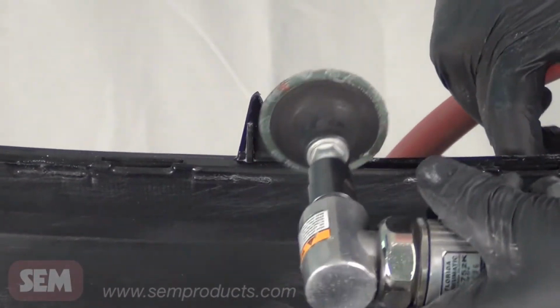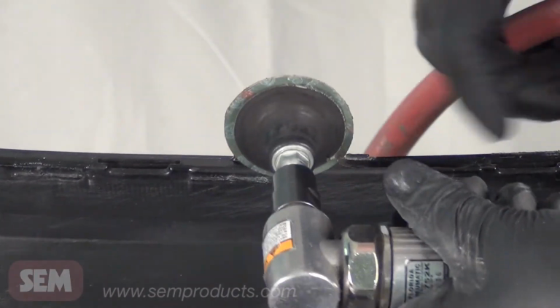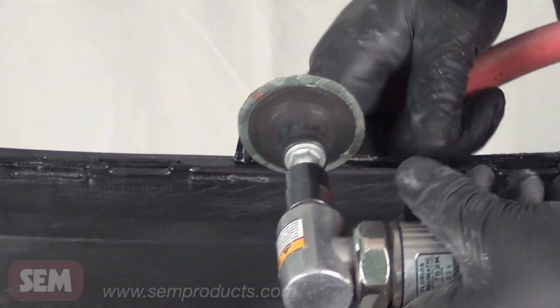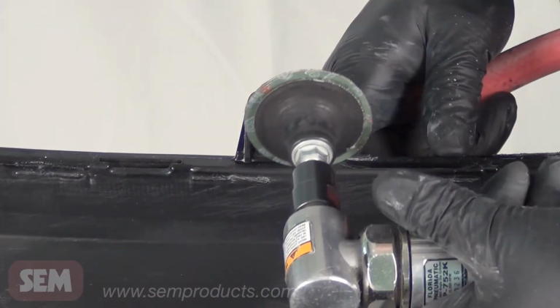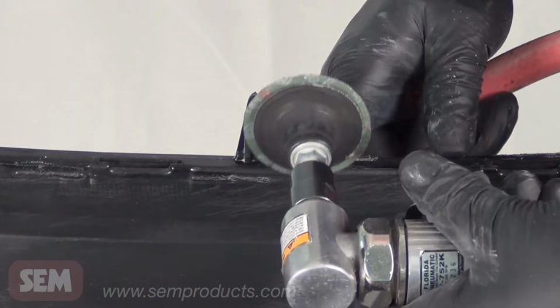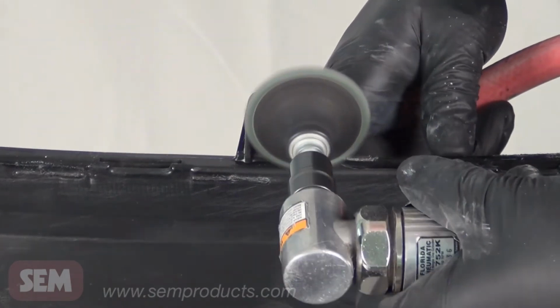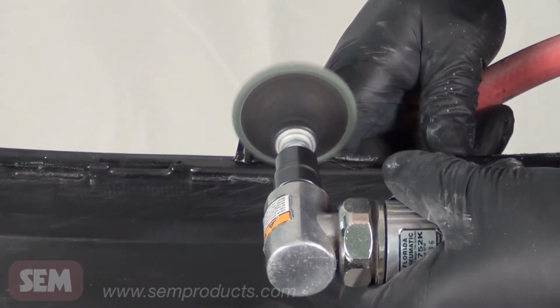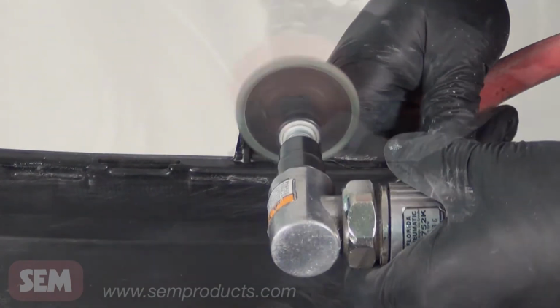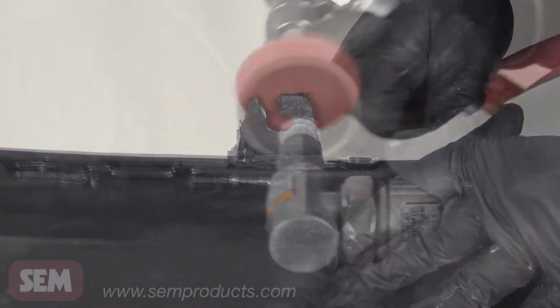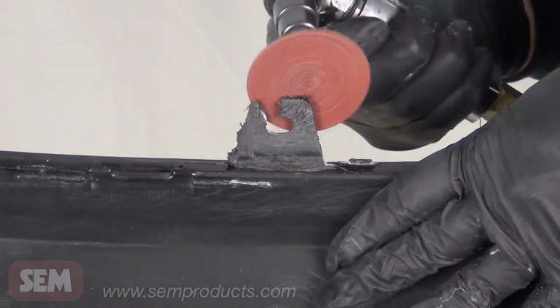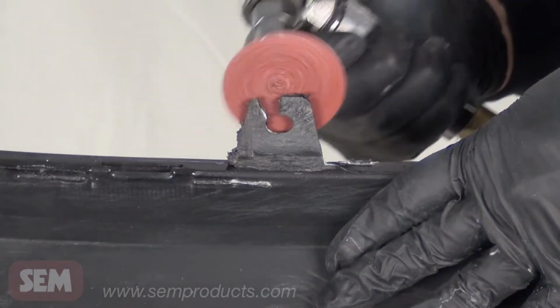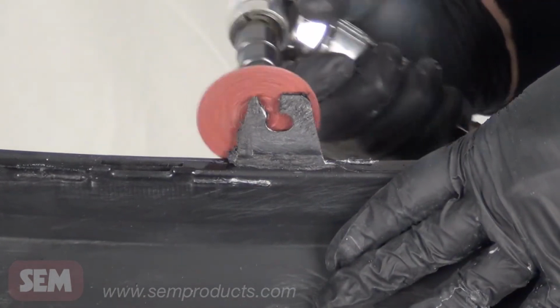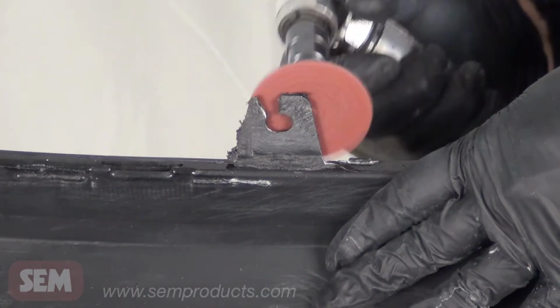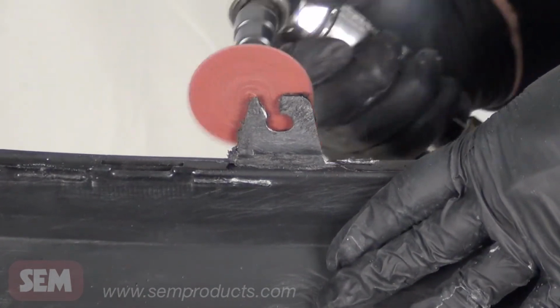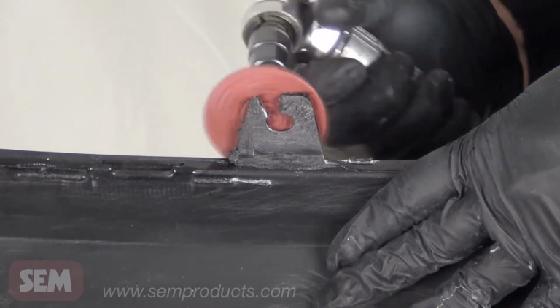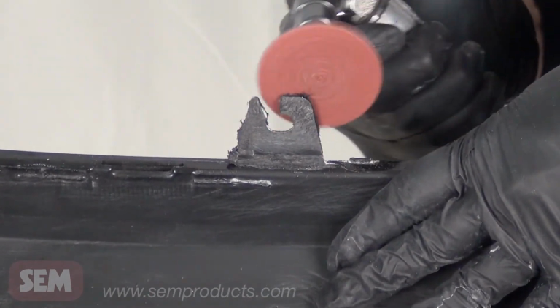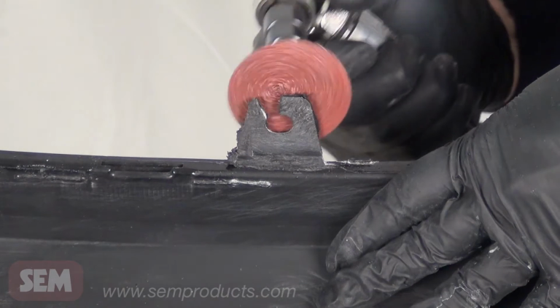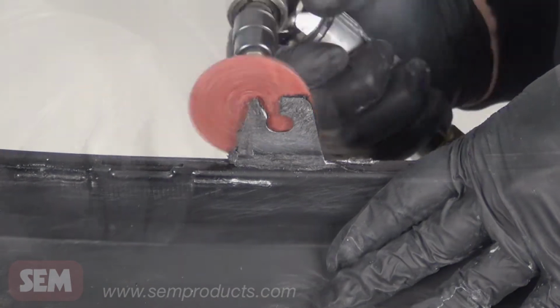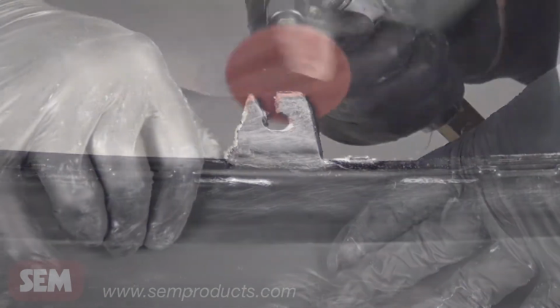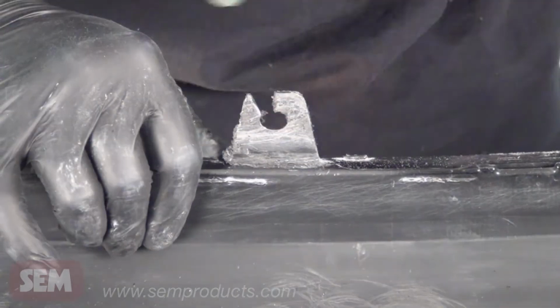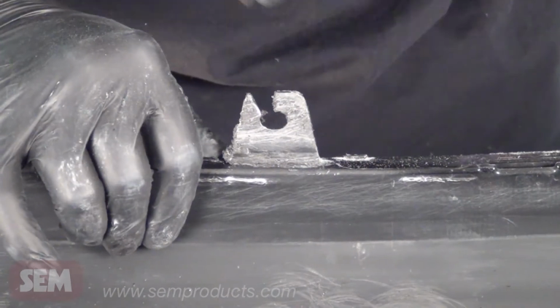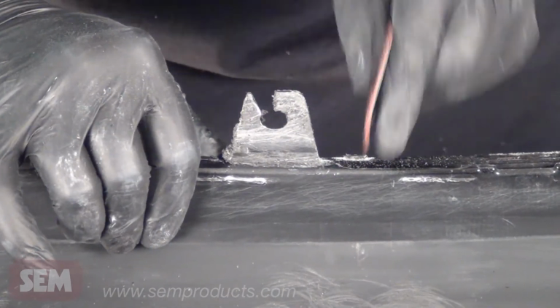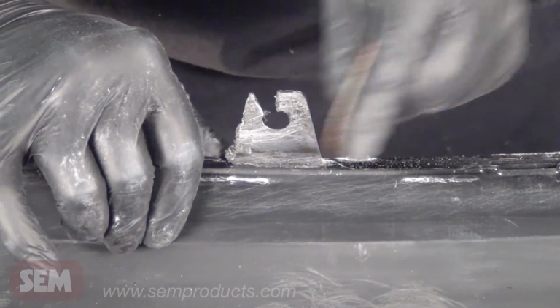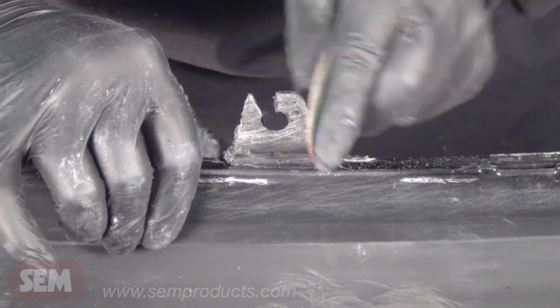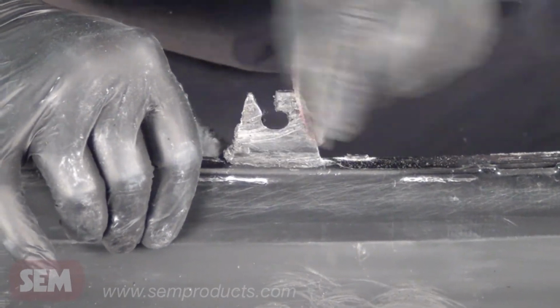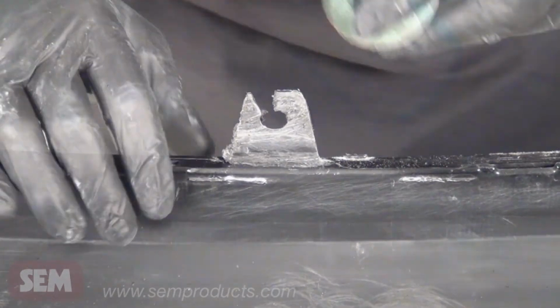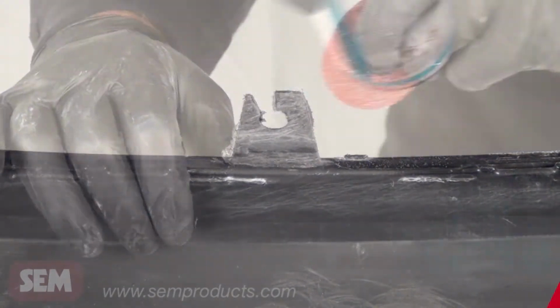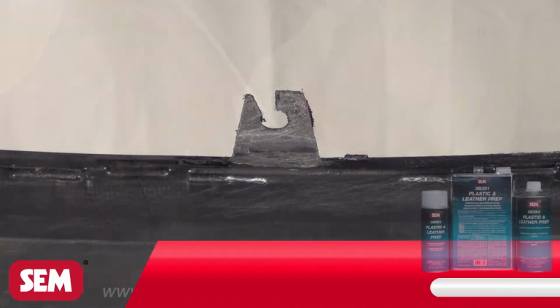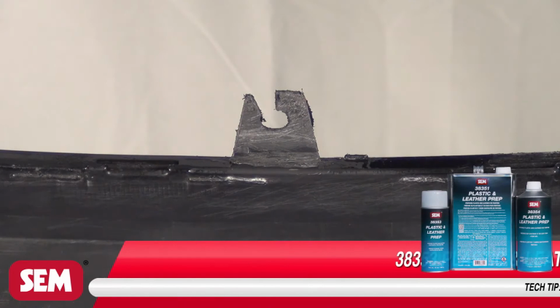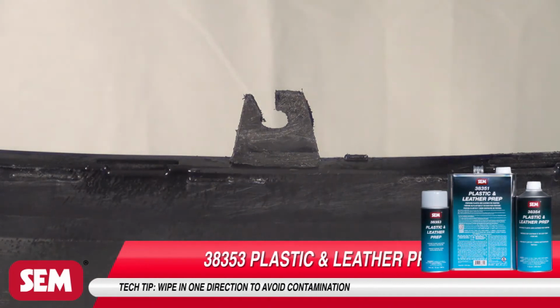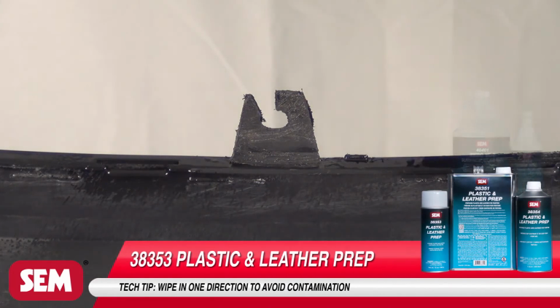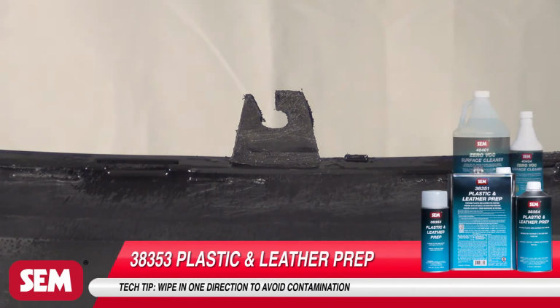For larger tabs, one-eighth inch holes can be drilled to help anchor the repair material. Blow off and clean again with Plastic and Leather Prep or Zero VOC Surface Cleaner.